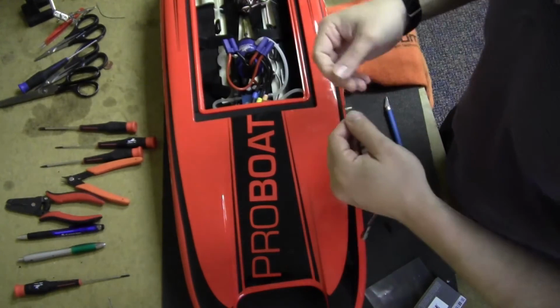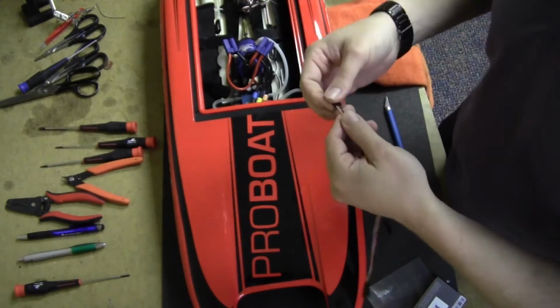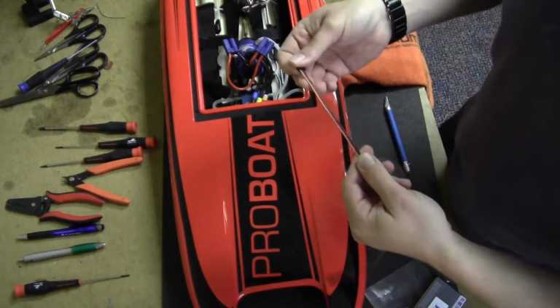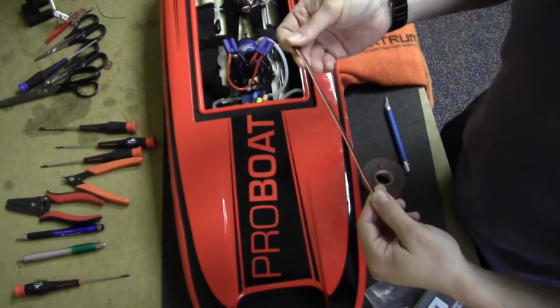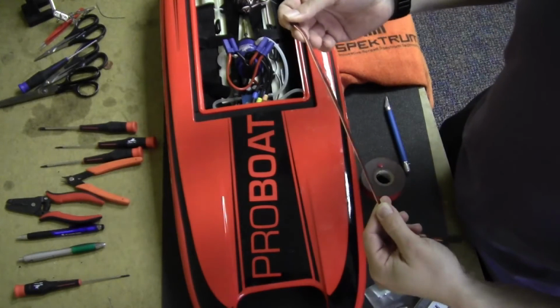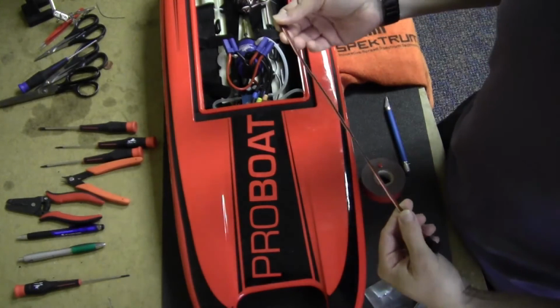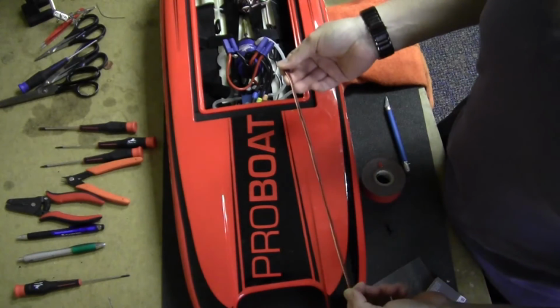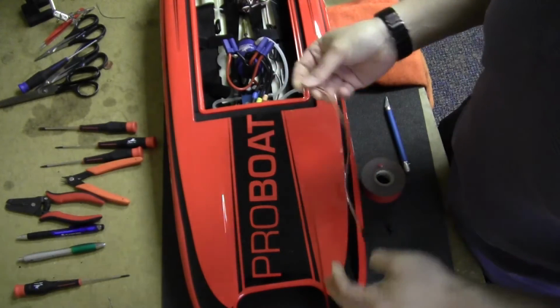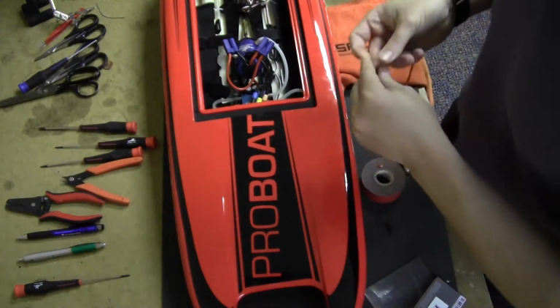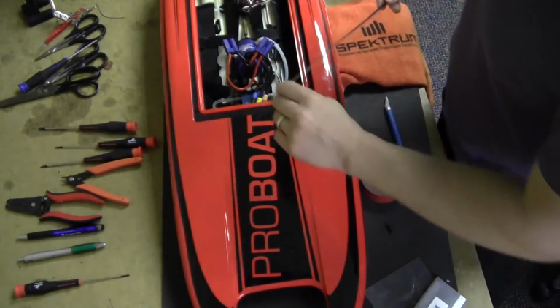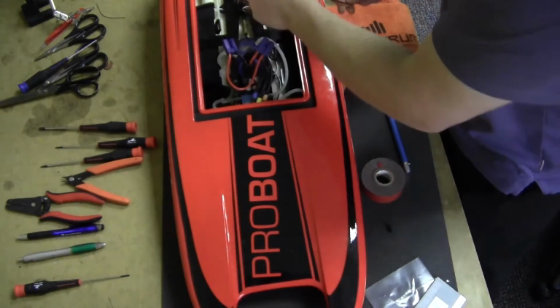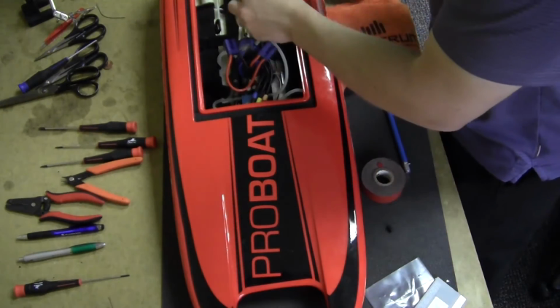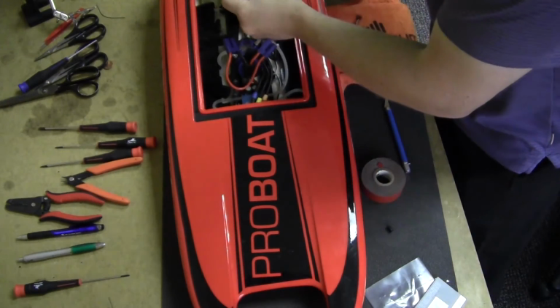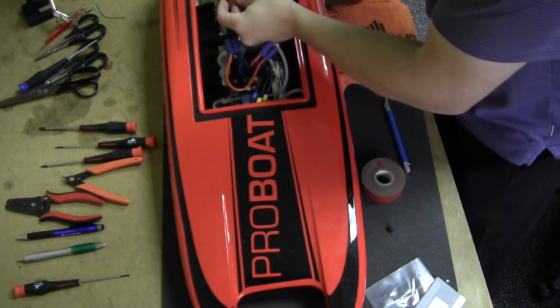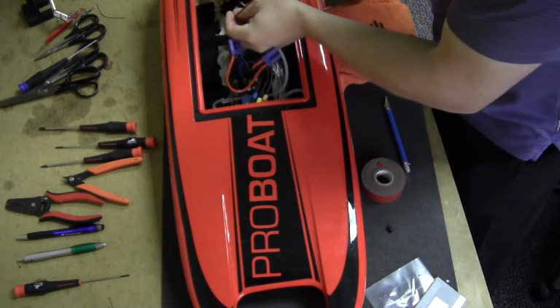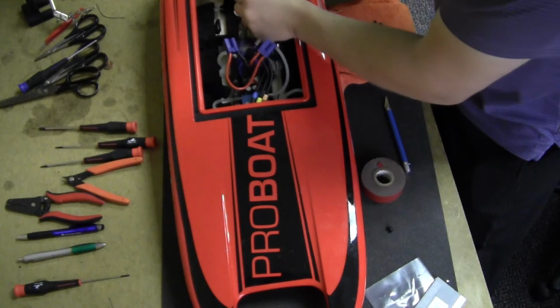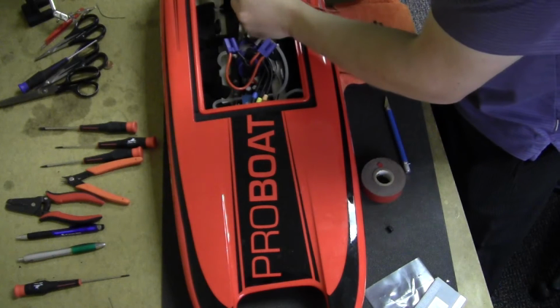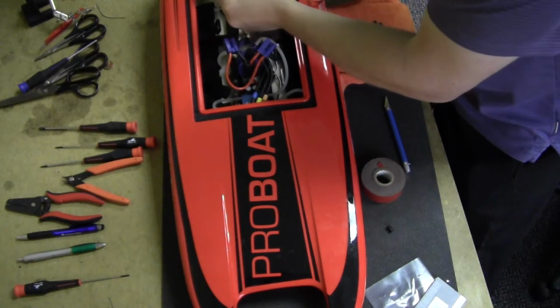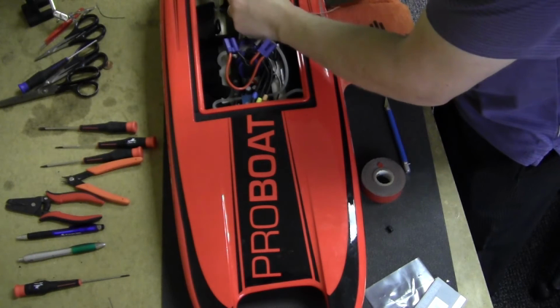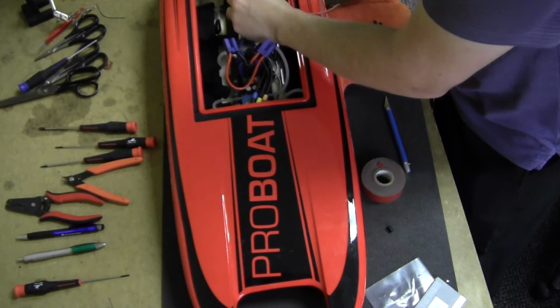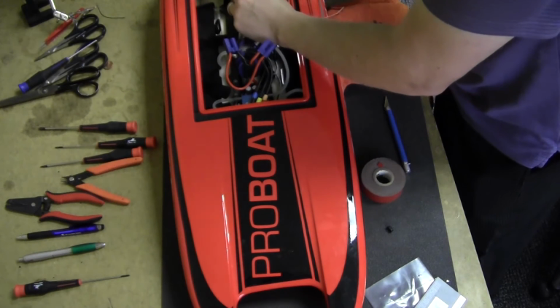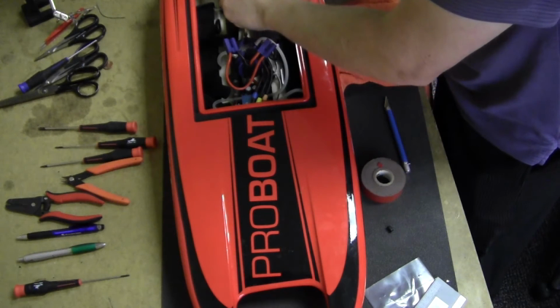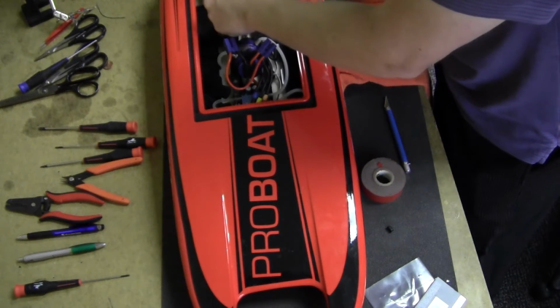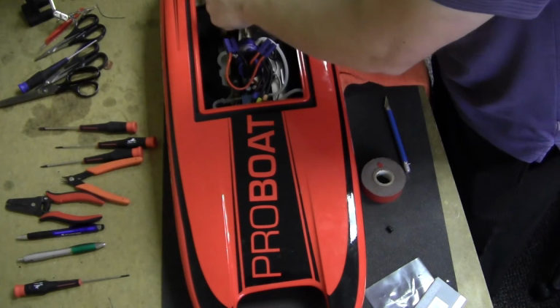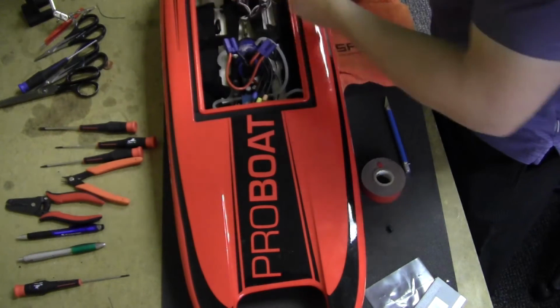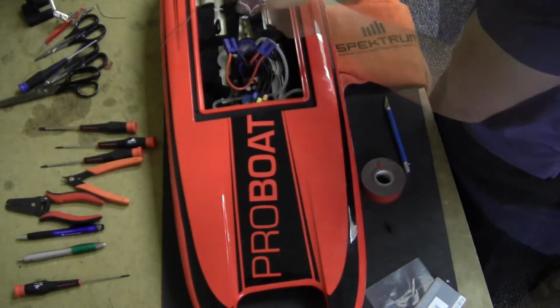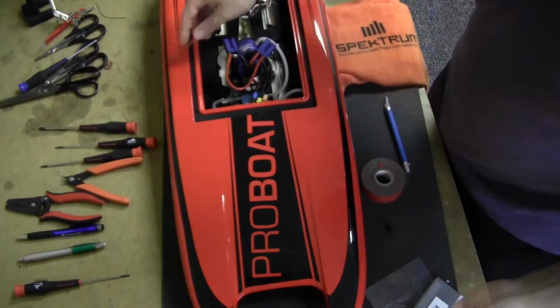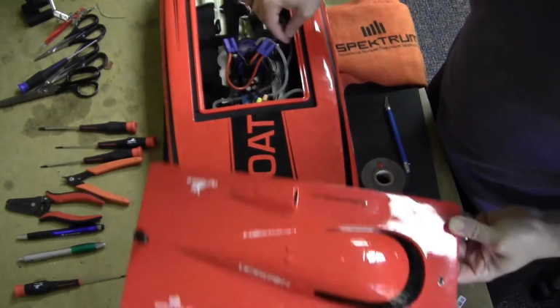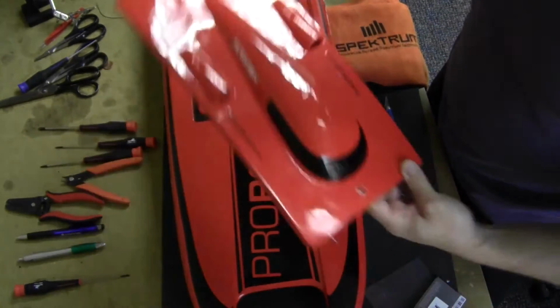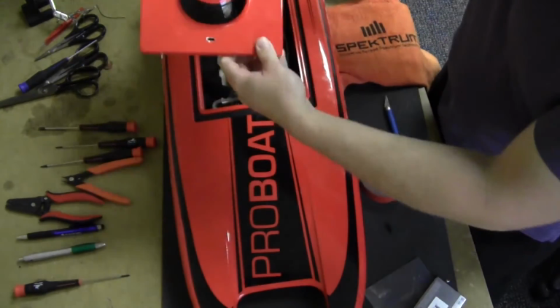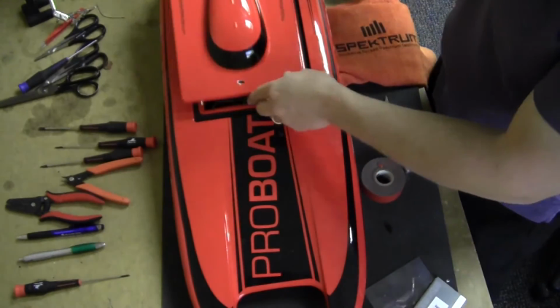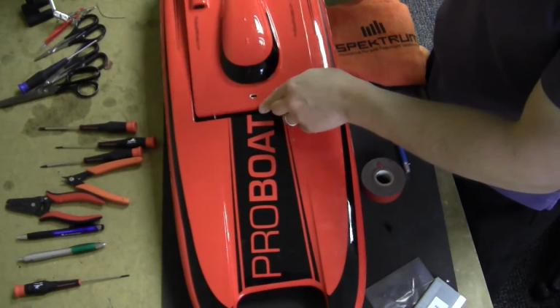I'm going to show you how to change the channel with our radio. Plug it in, make sure polarity is right. We're going to use AUX 2, and we're going to stick our camera to the top.